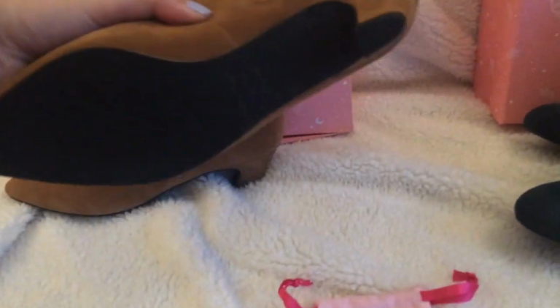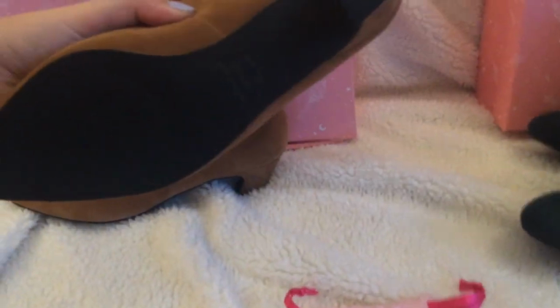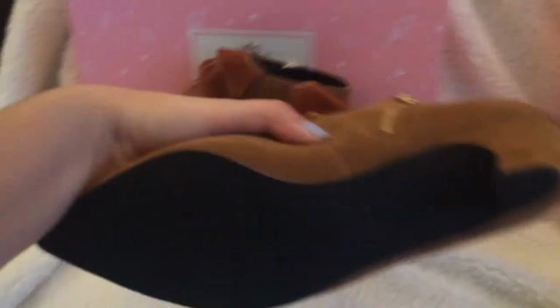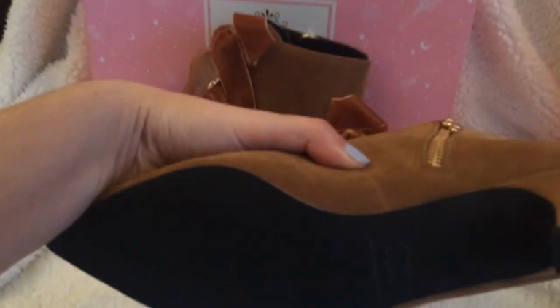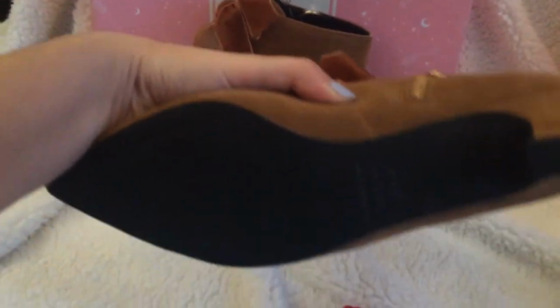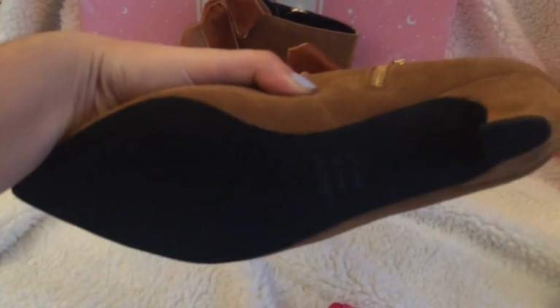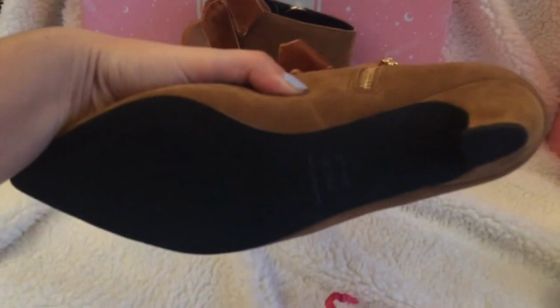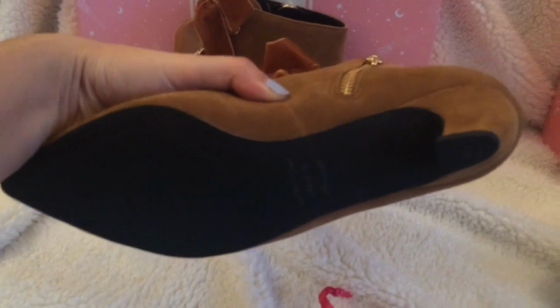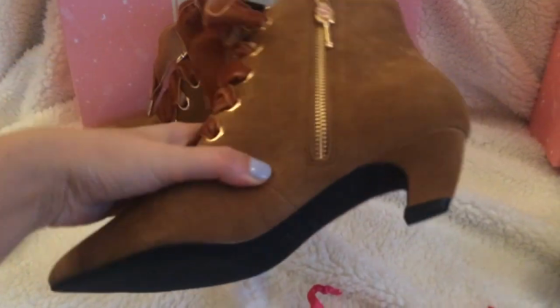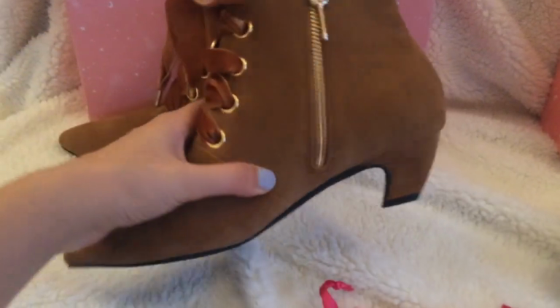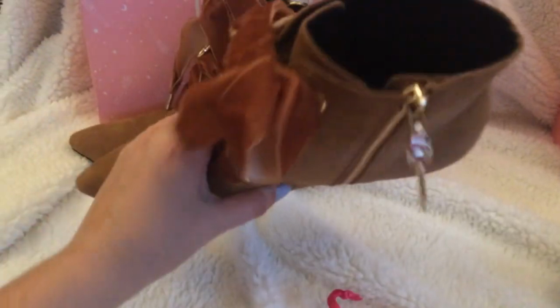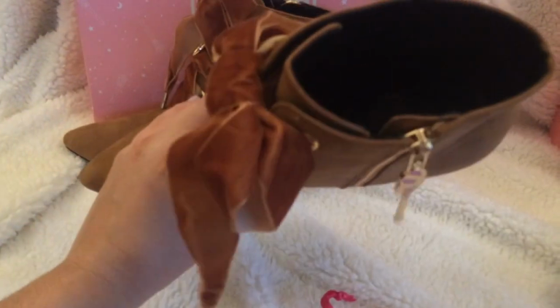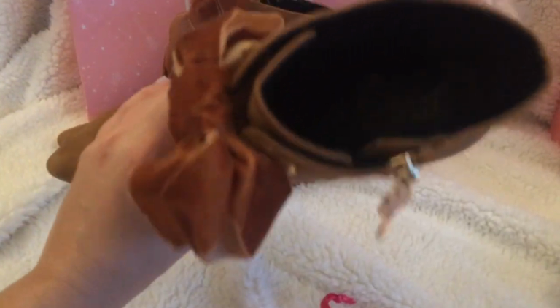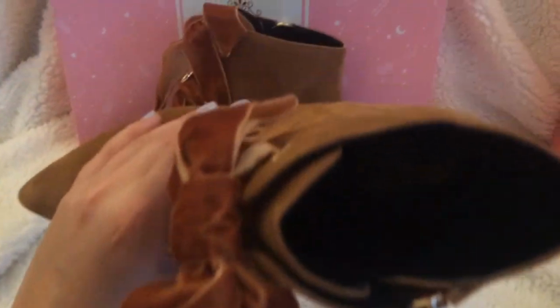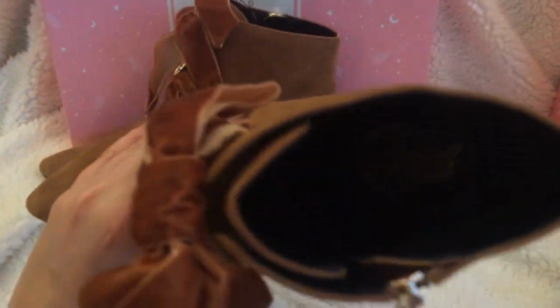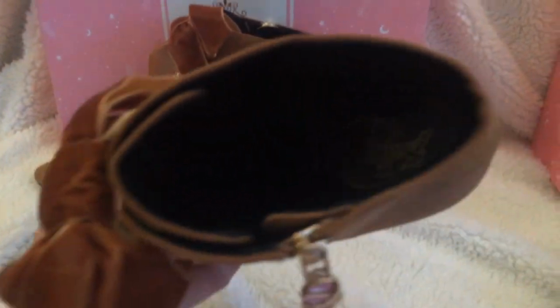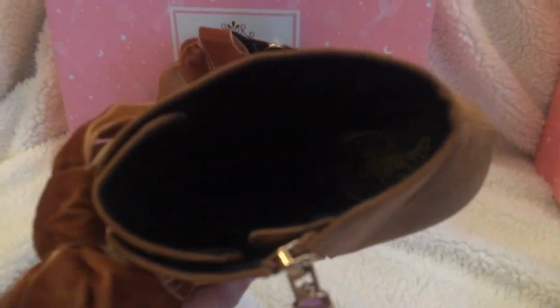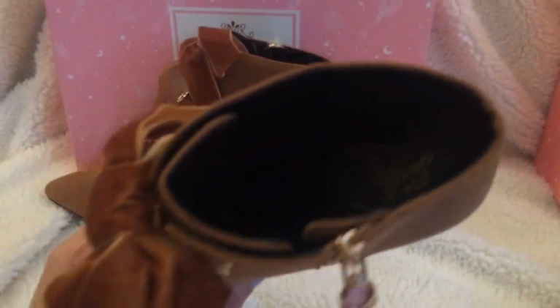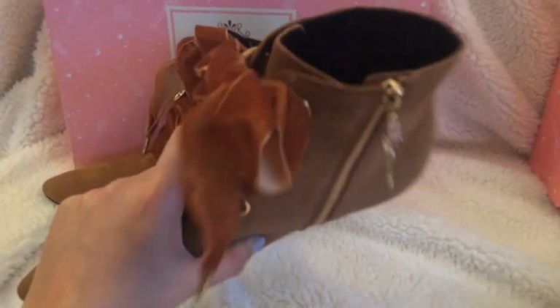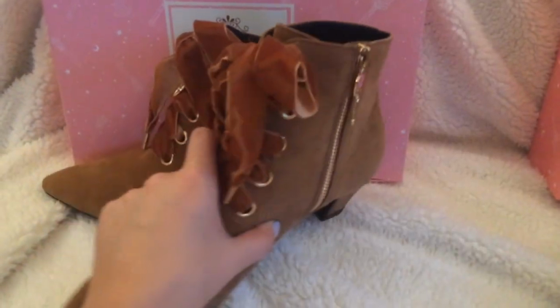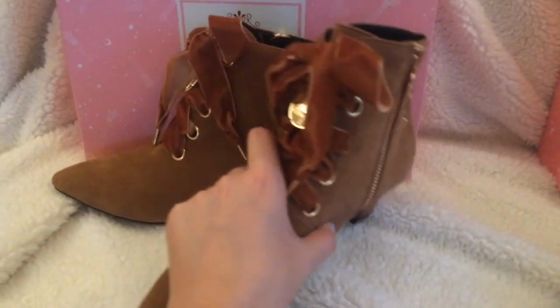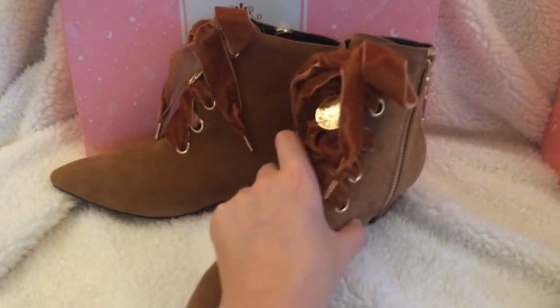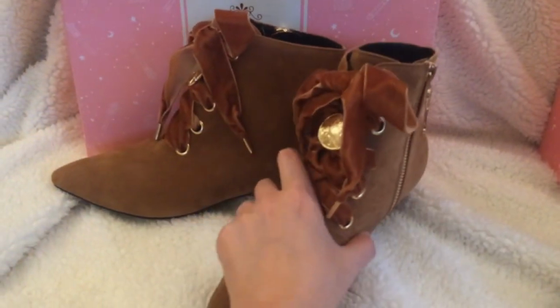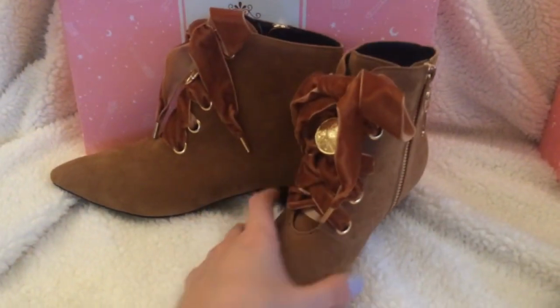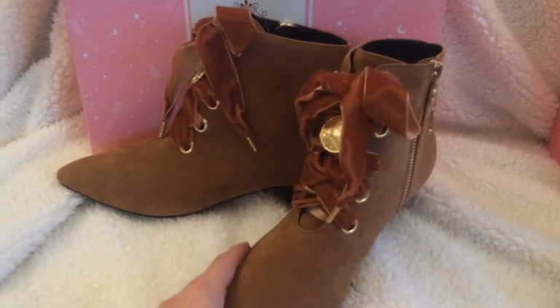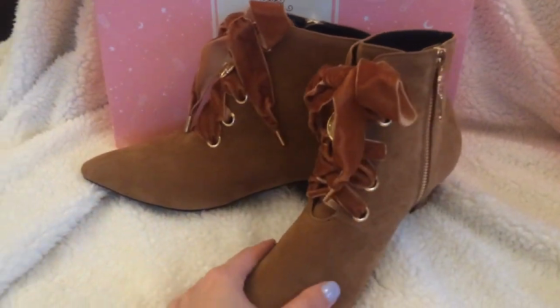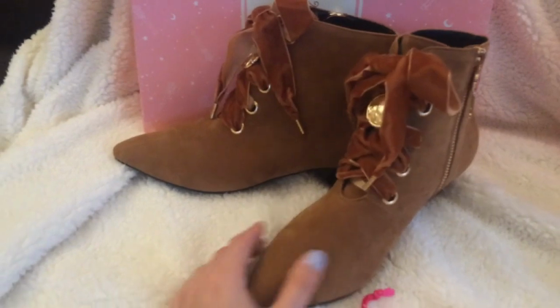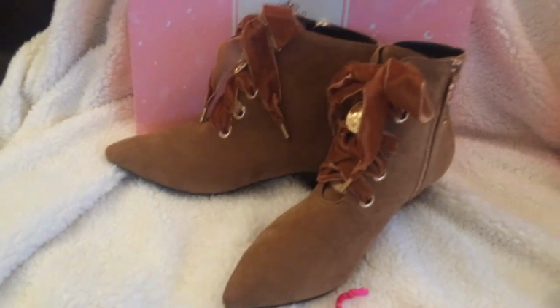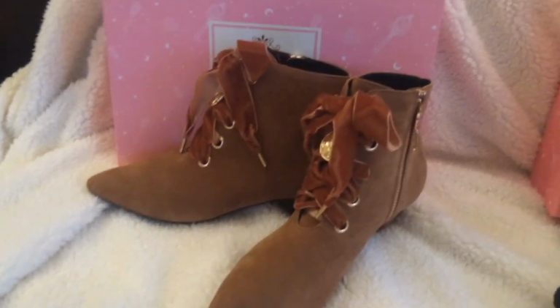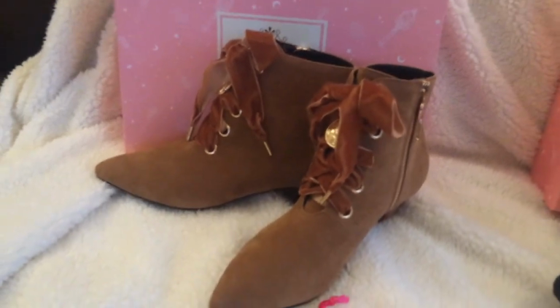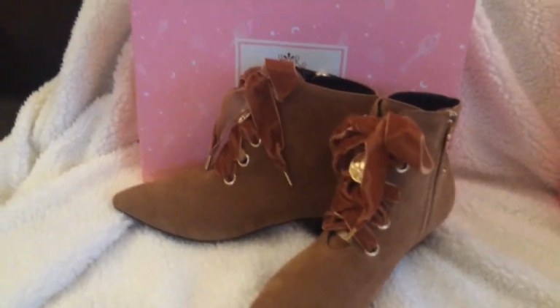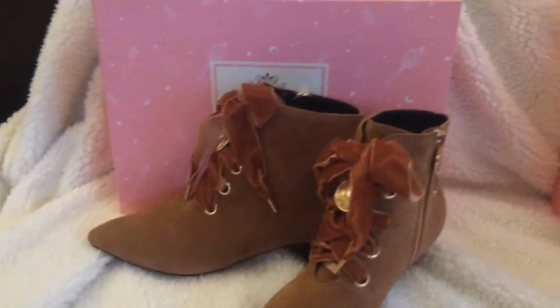There's nothing on the bottom of these, and the inside is all black.